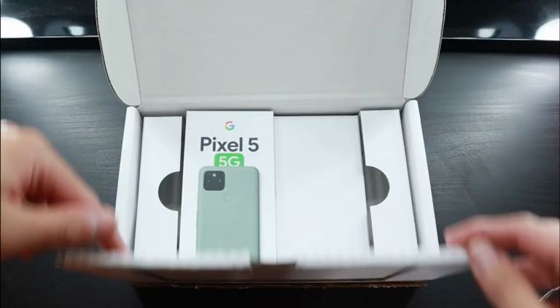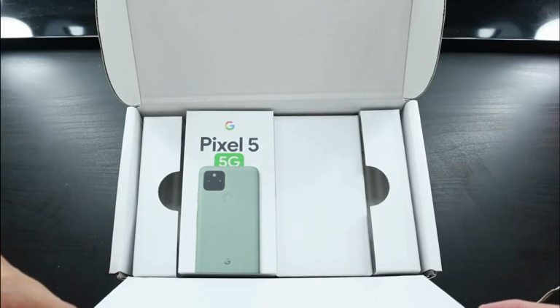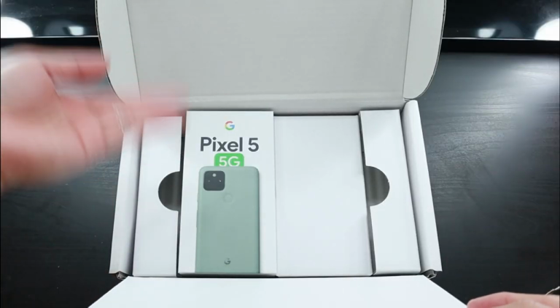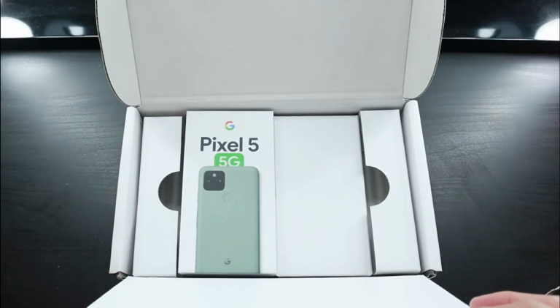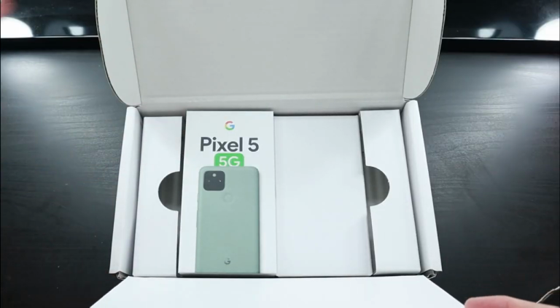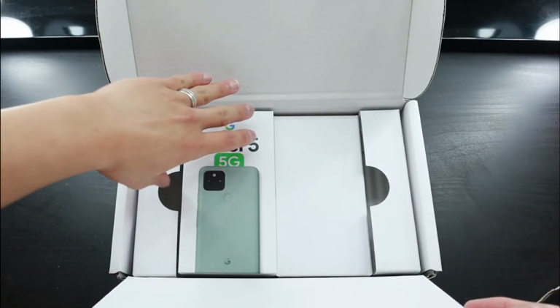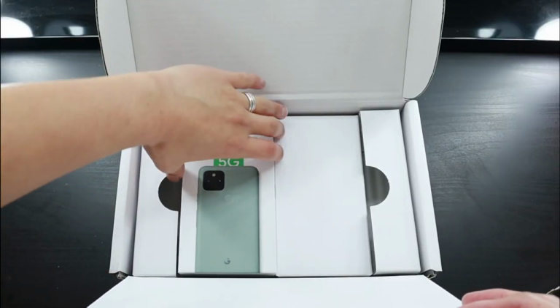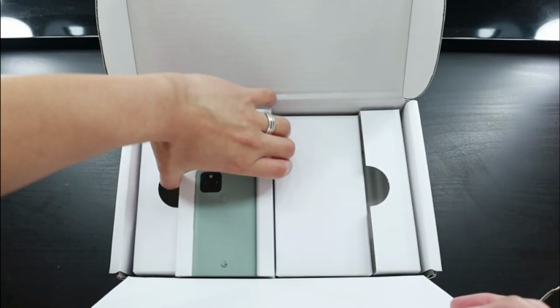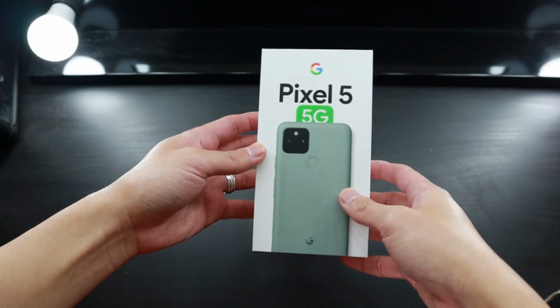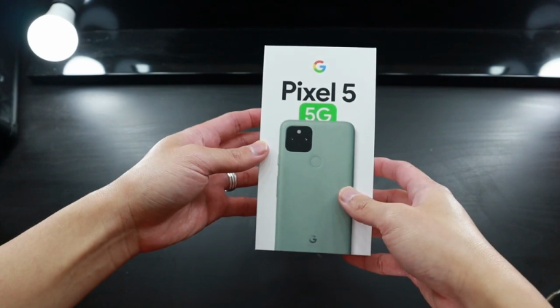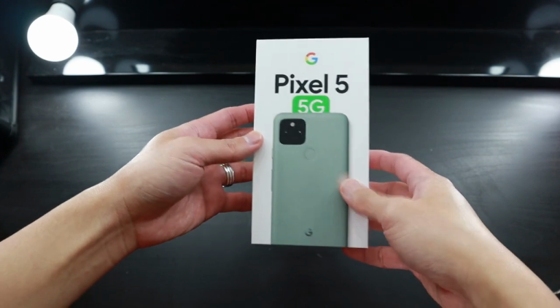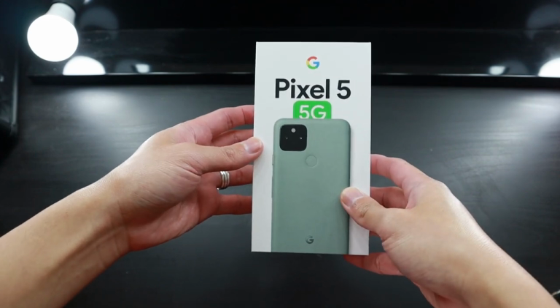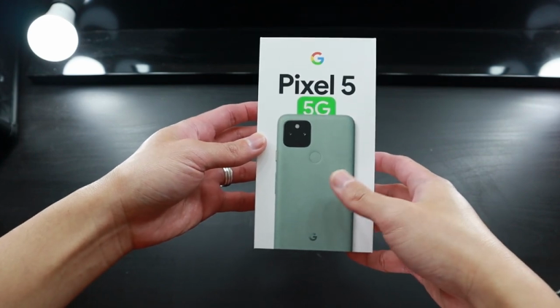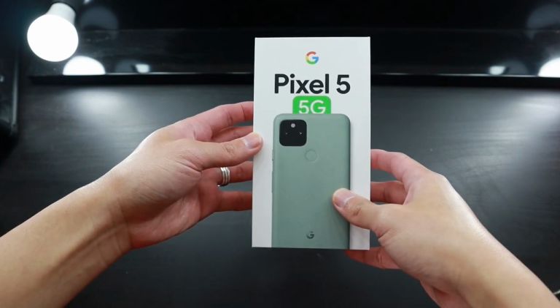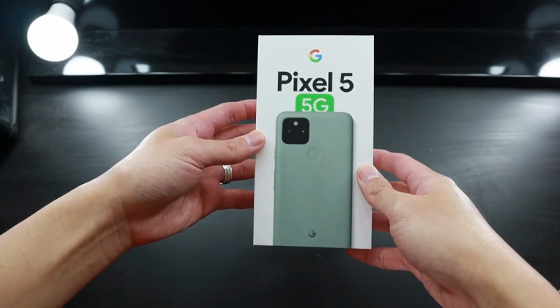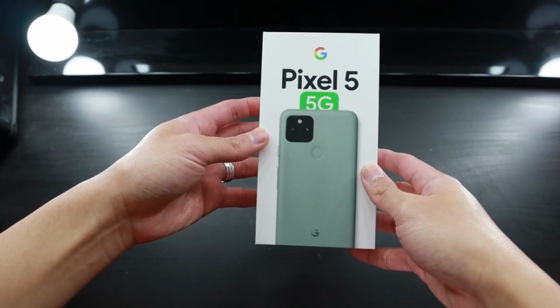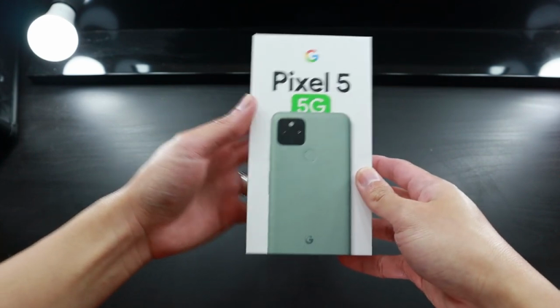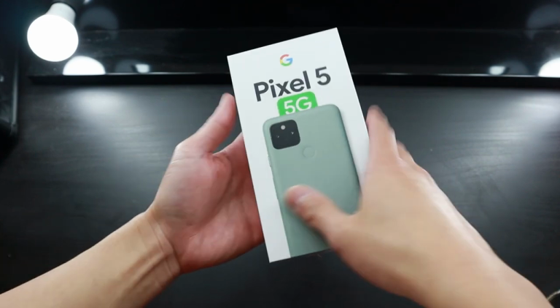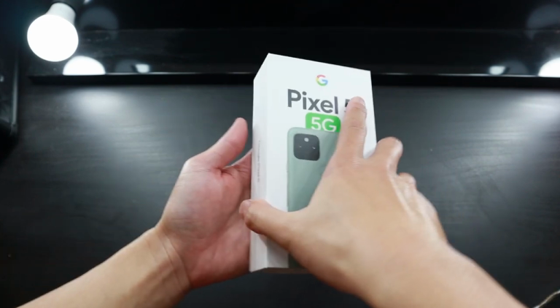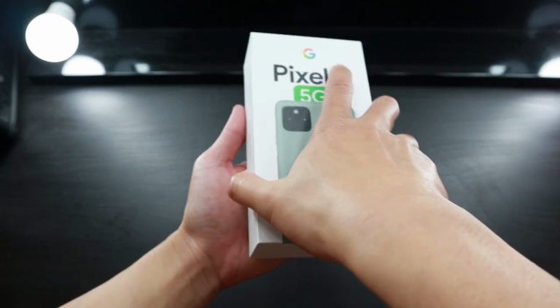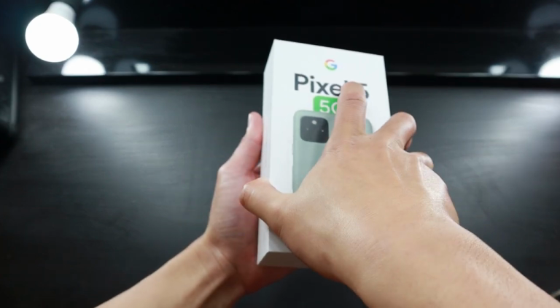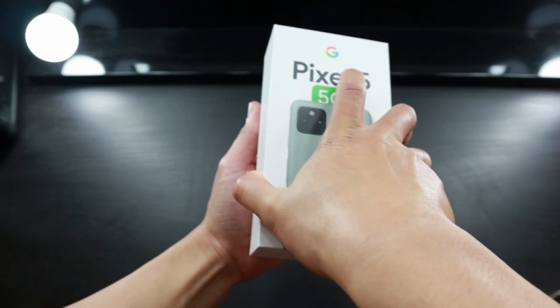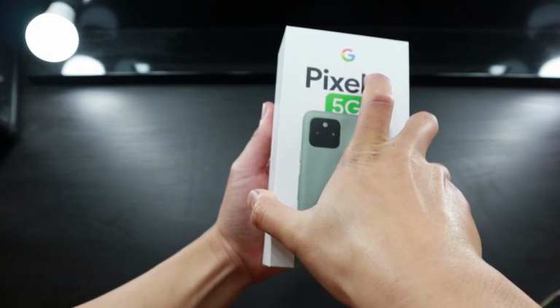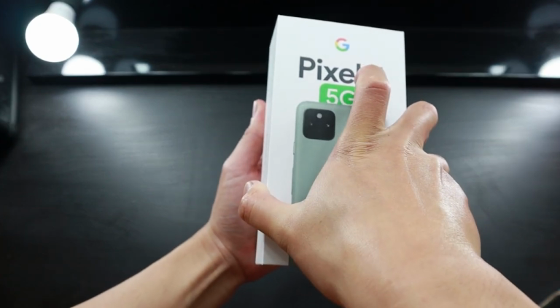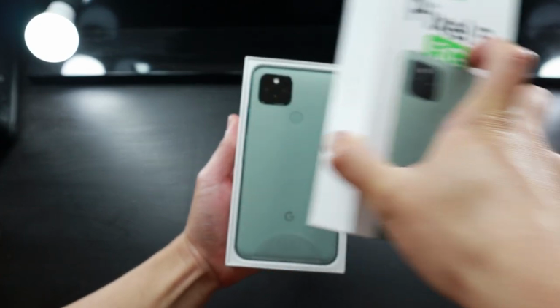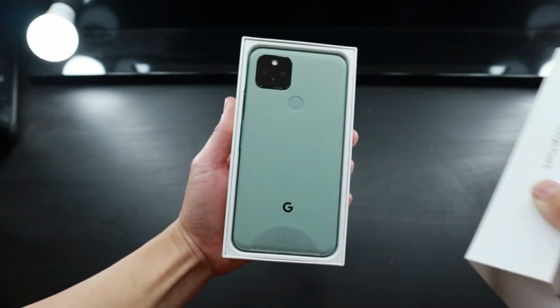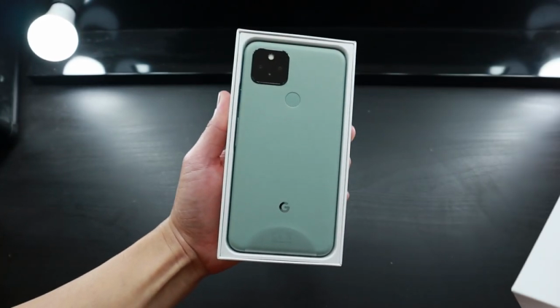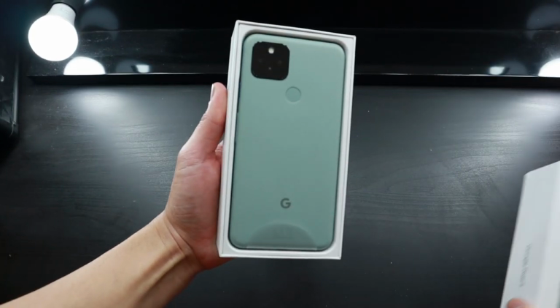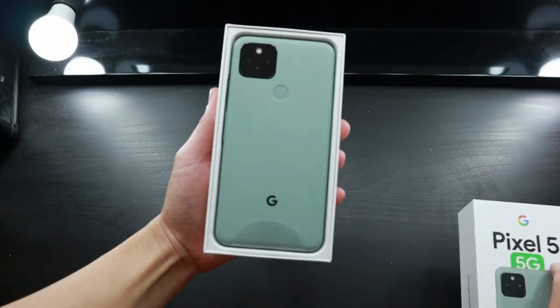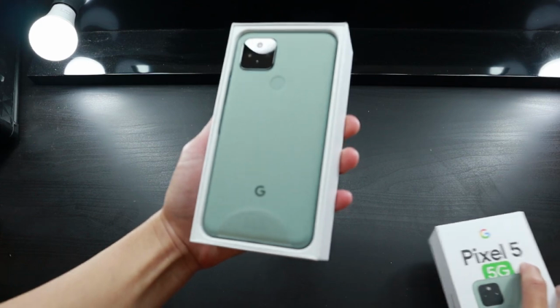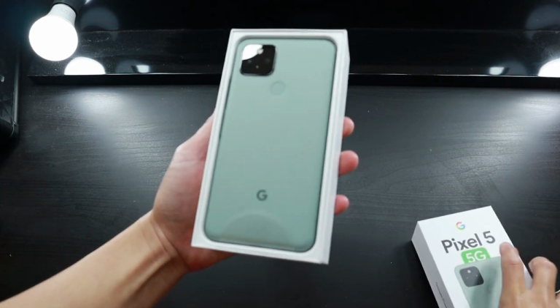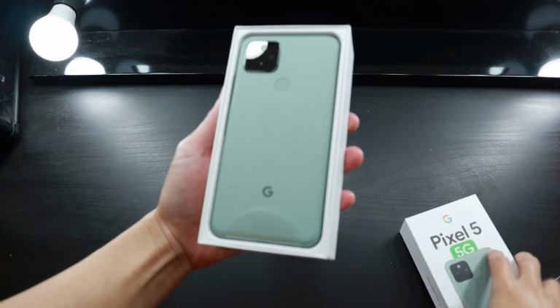Ta-da! This is it — oh my gosh, thank you so much! As you guys can see, I've got the green shade, and this one's called Sorta Sage. I believe it's a bit of a tongue twister — oh, so pretty!